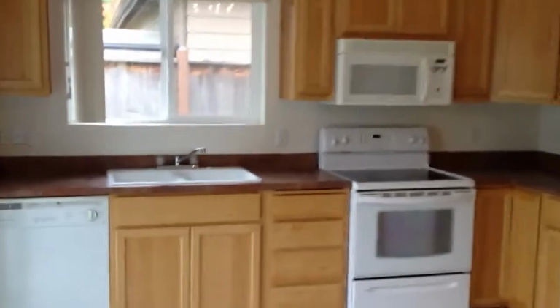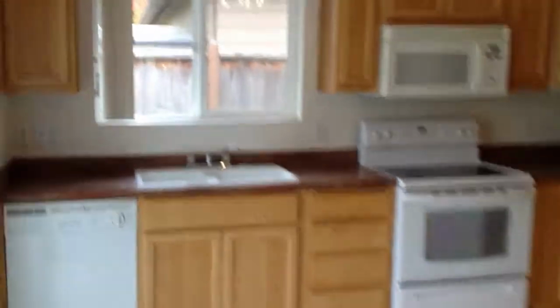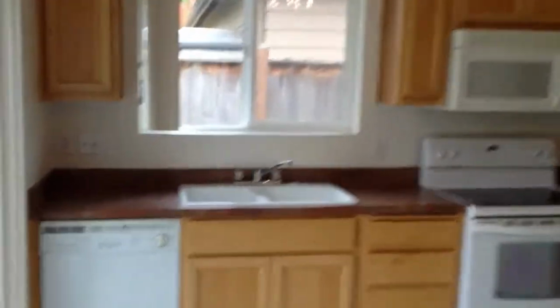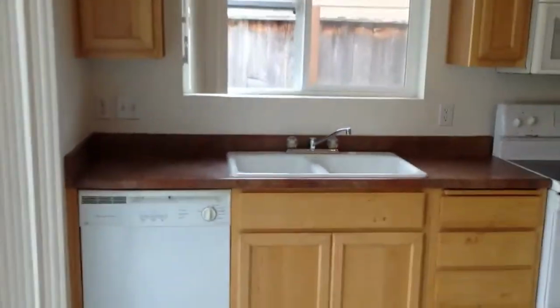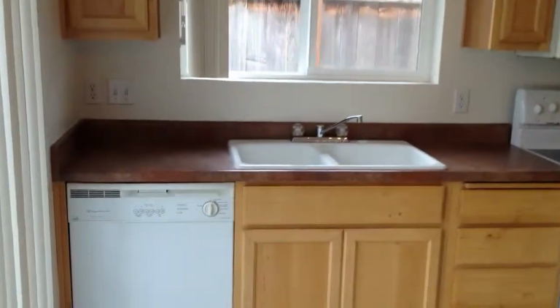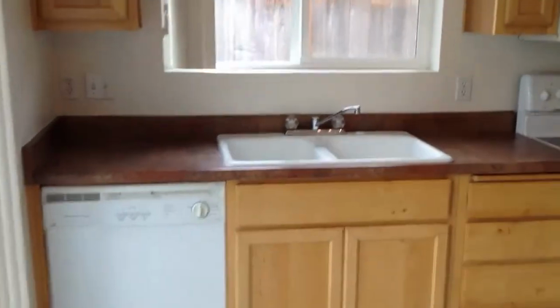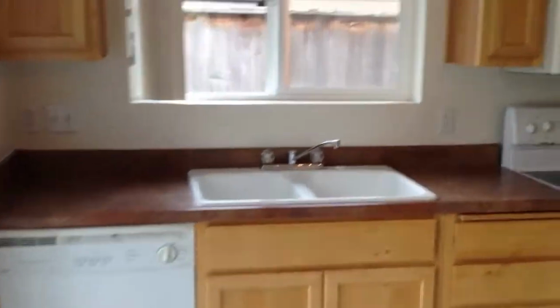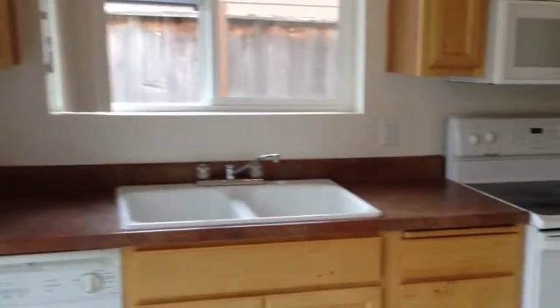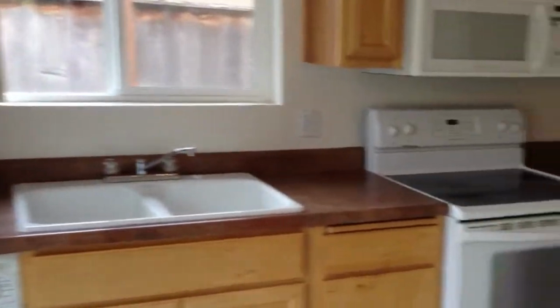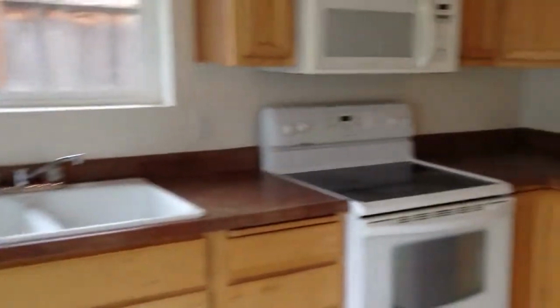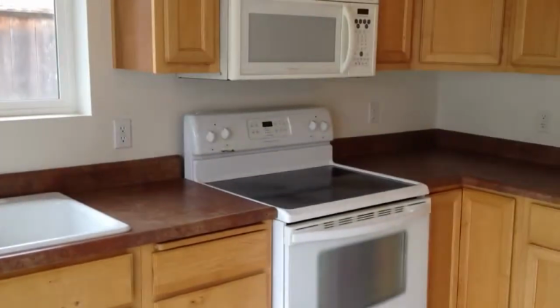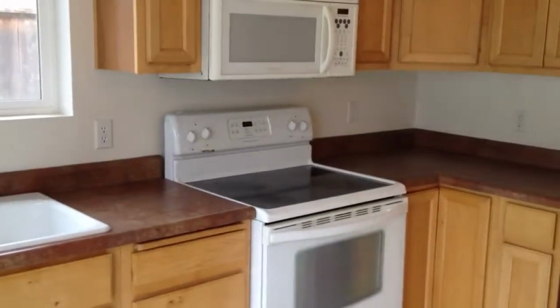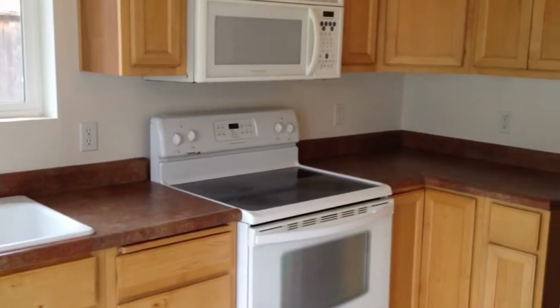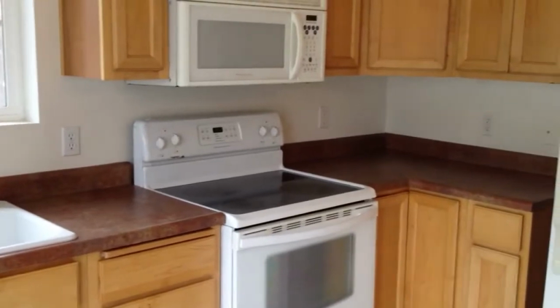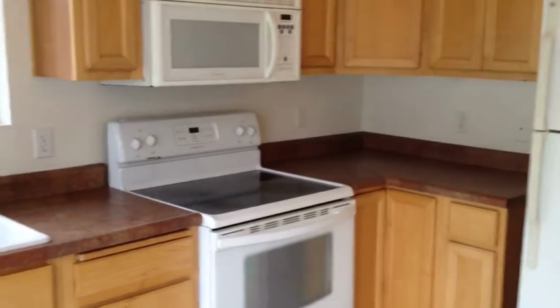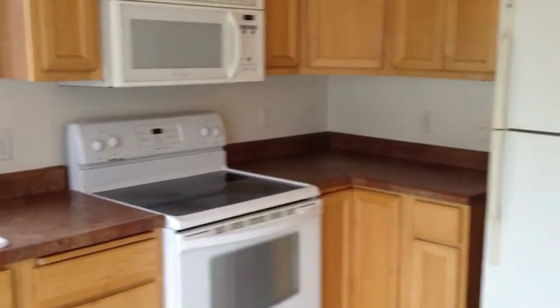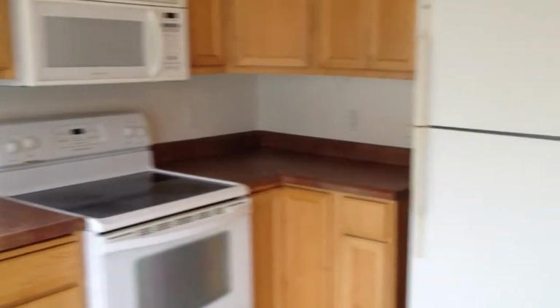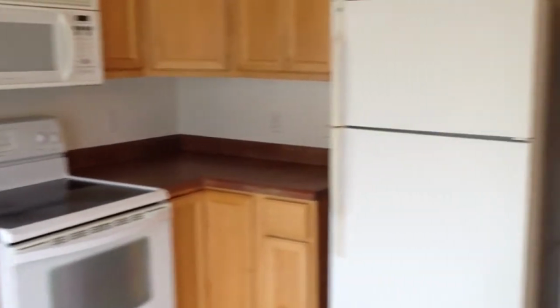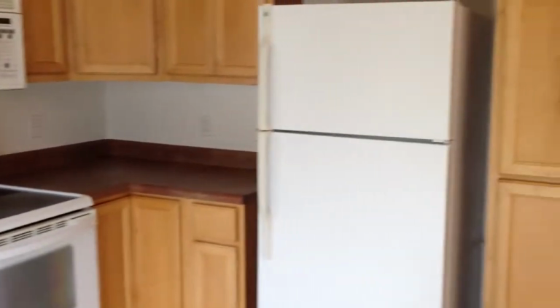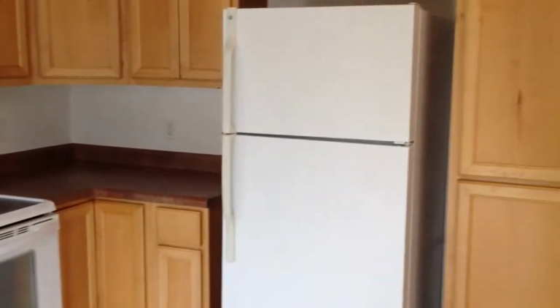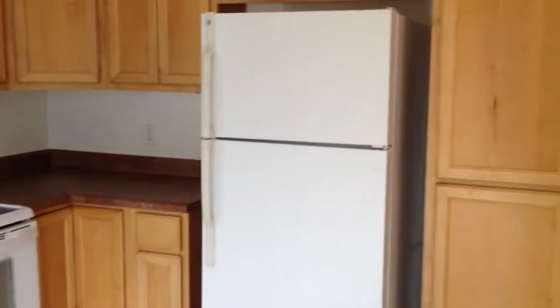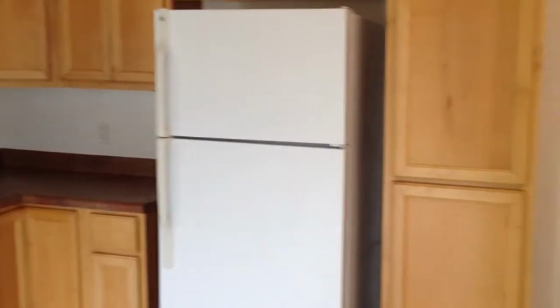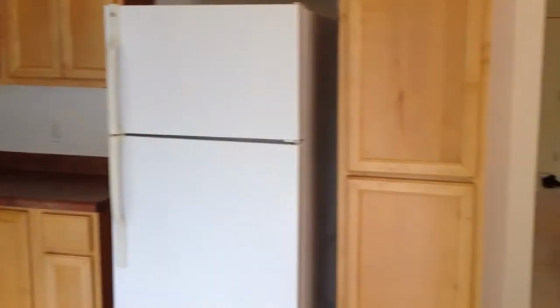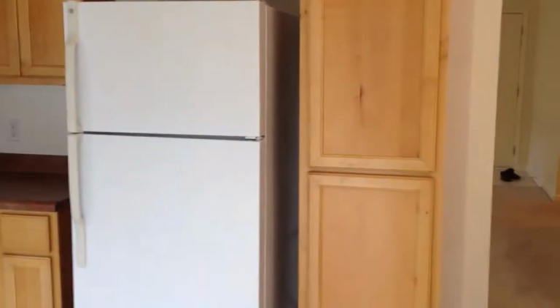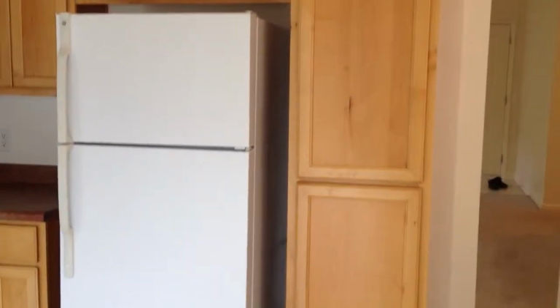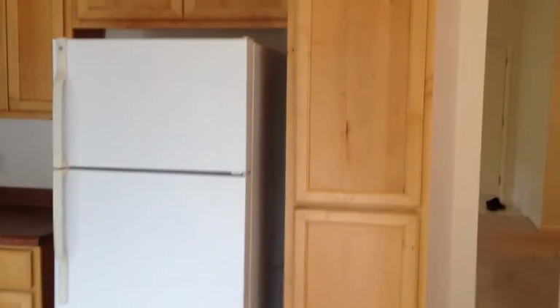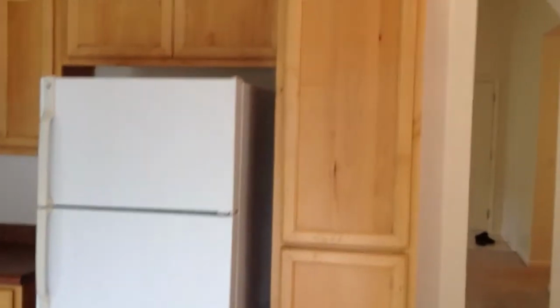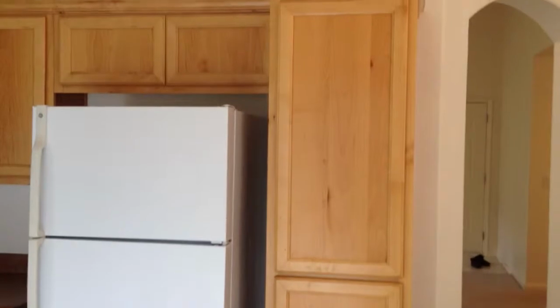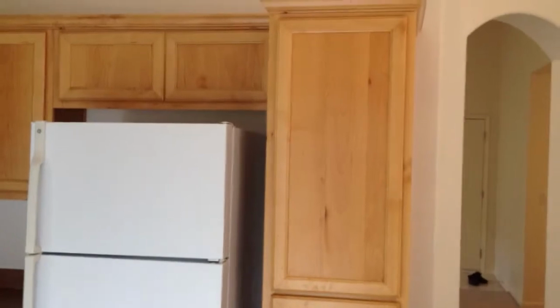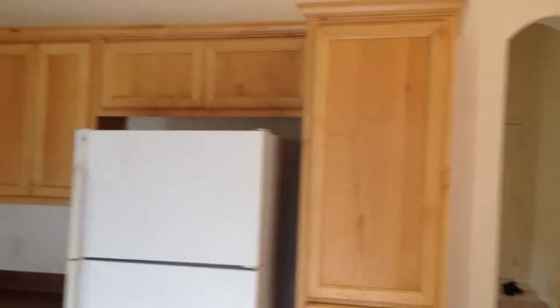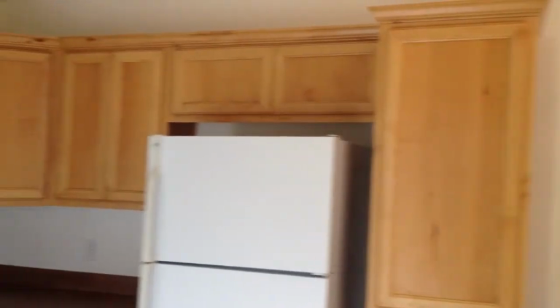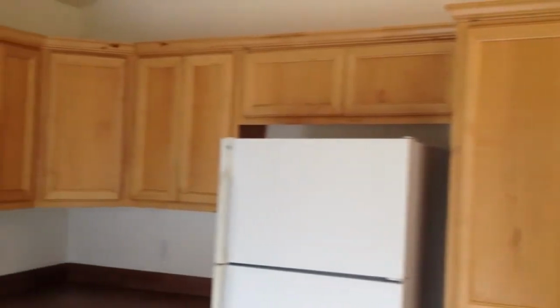On into the kitchen, as you can see, it has a dishwasher, smooth top range and microwave. Refrigerator, some nice cabinetry with the pantry on the side.